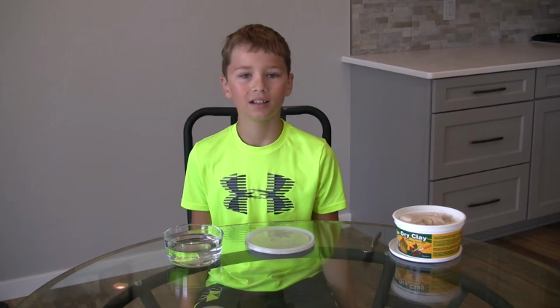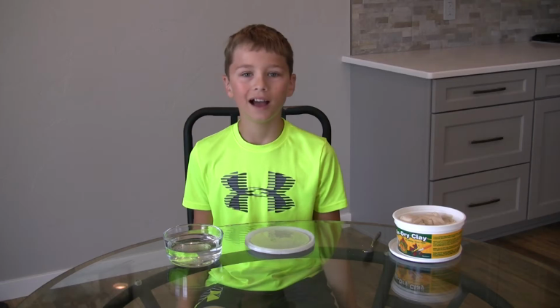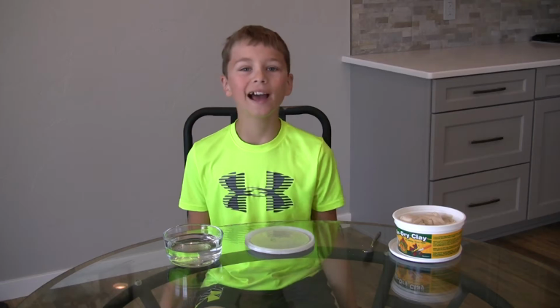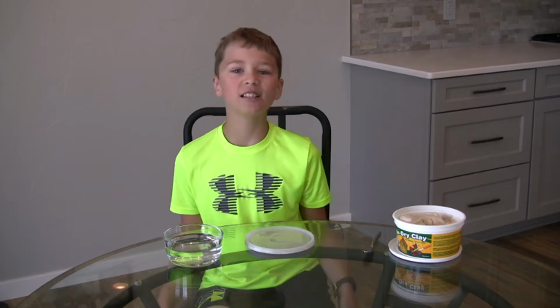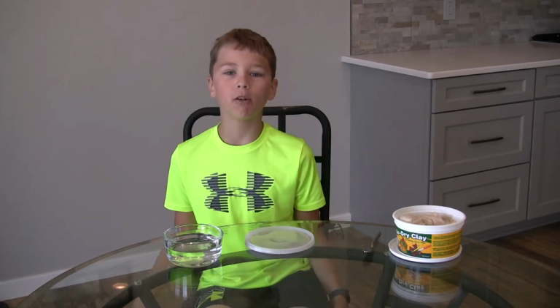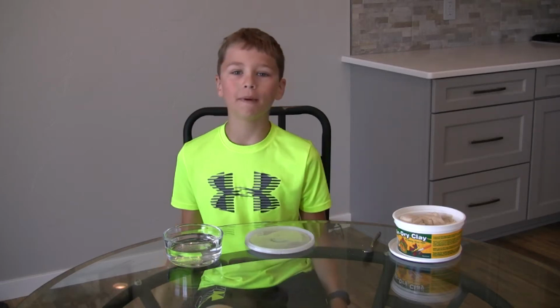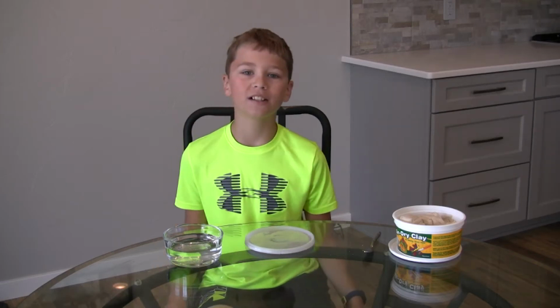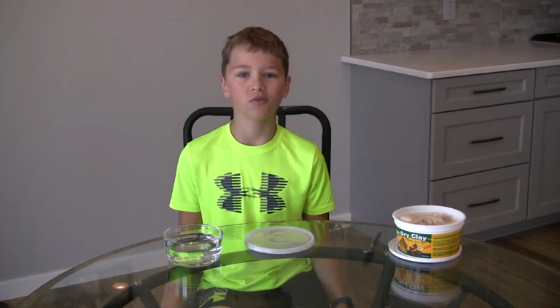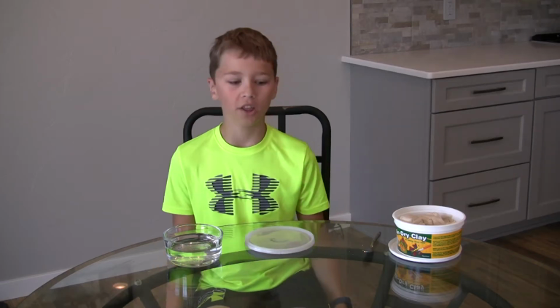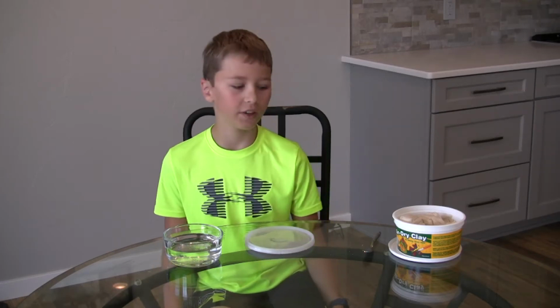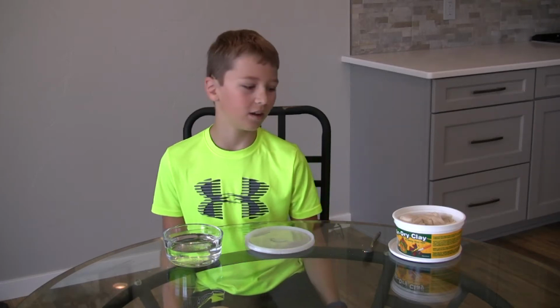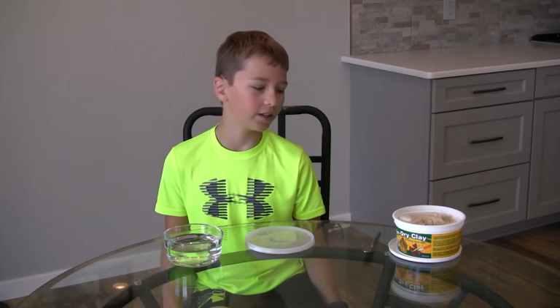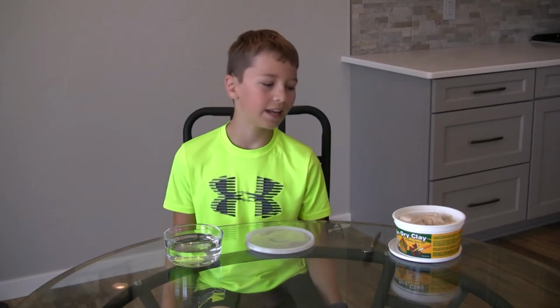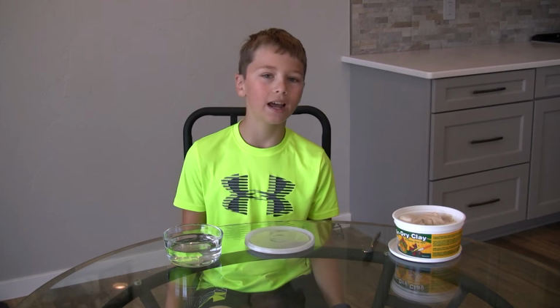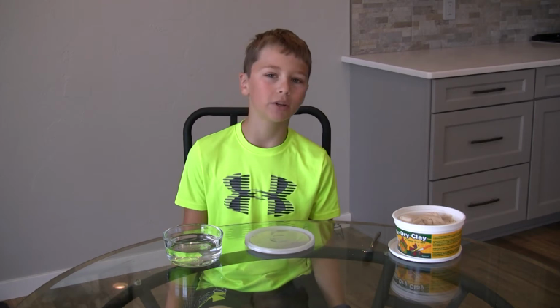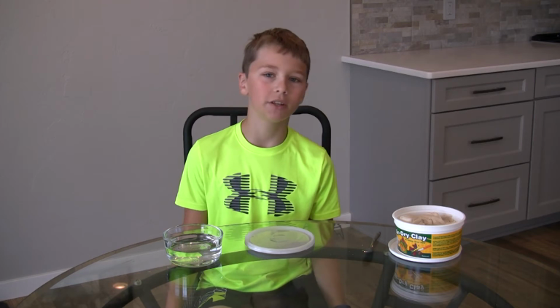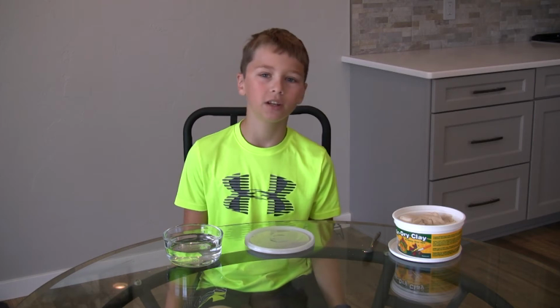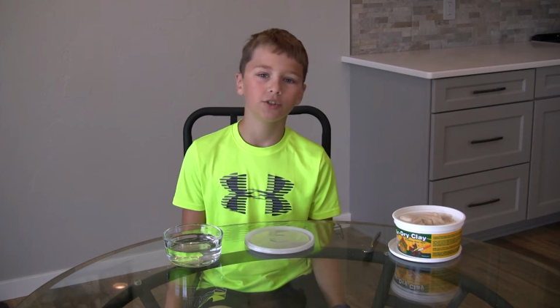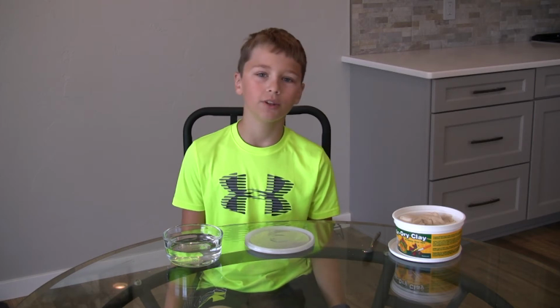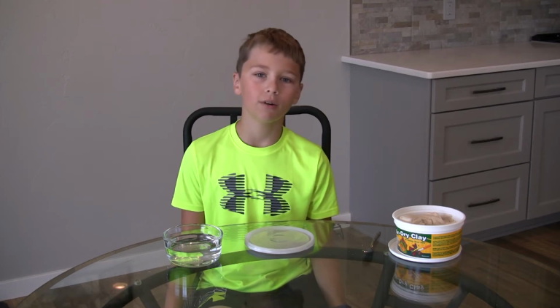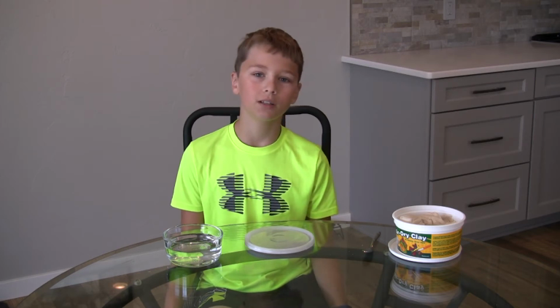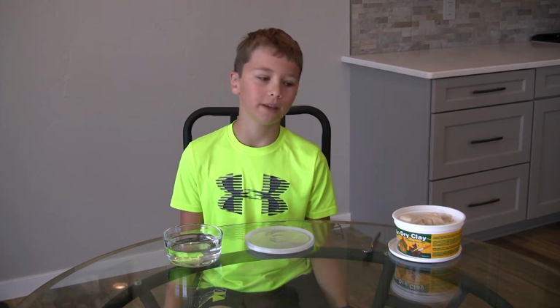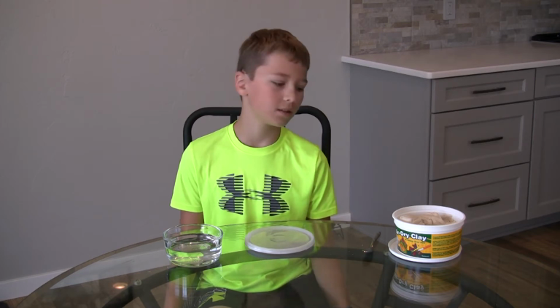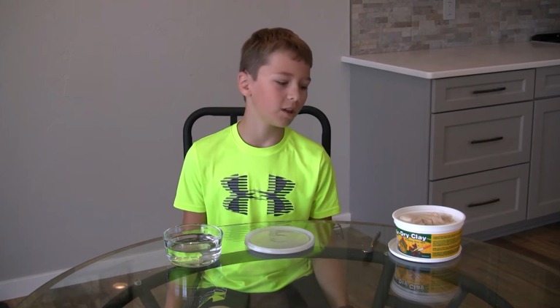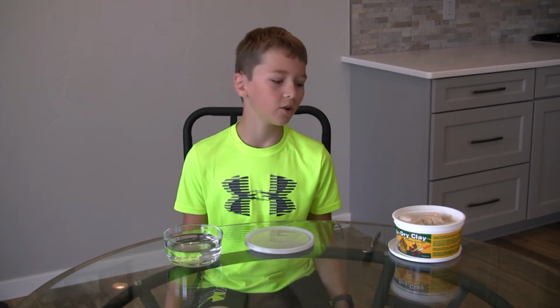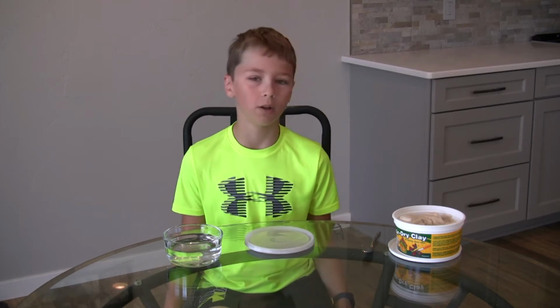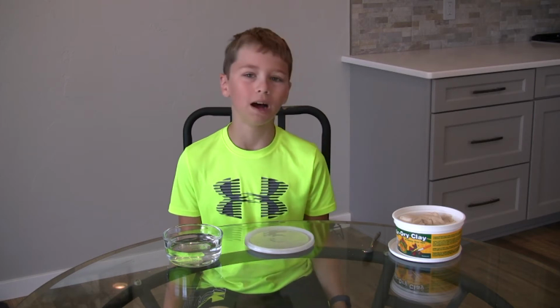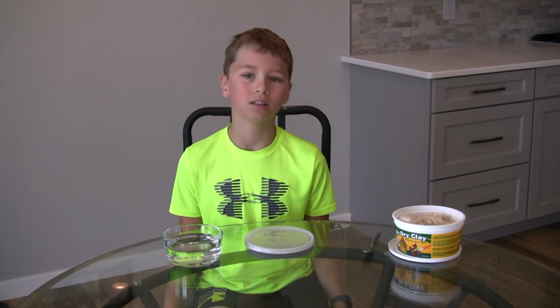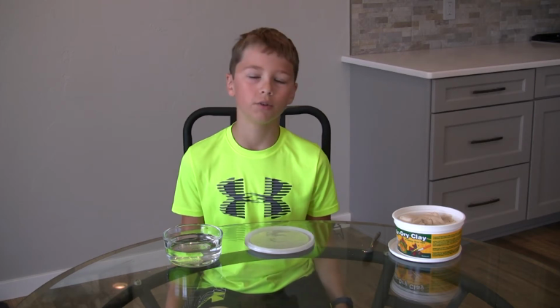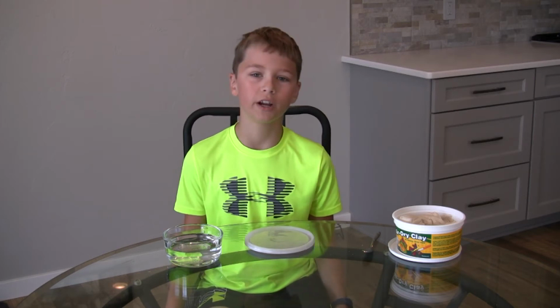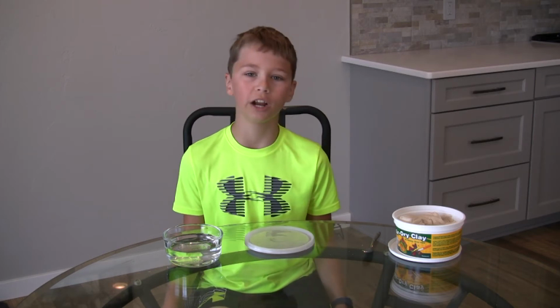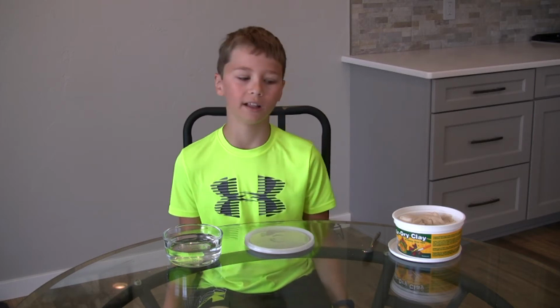Hi guys, welcome back to another video. Today I'm going to be showing you how to make some clay coil pots with air dry clay.